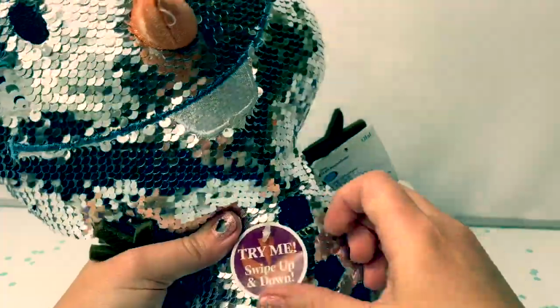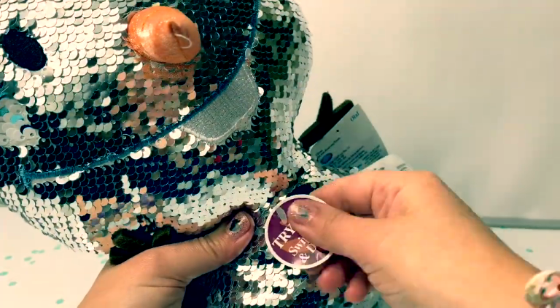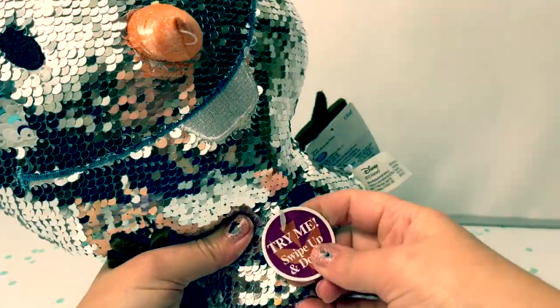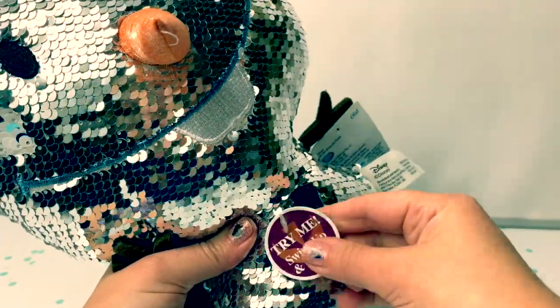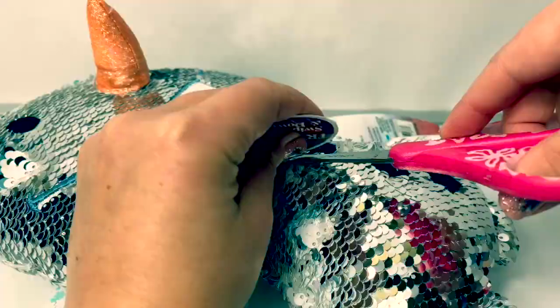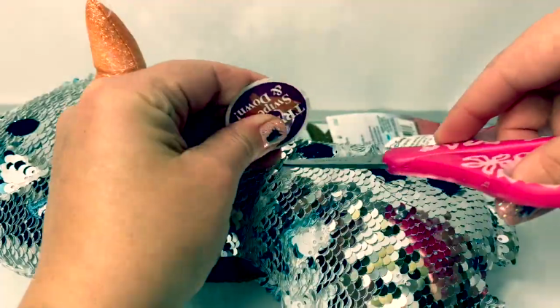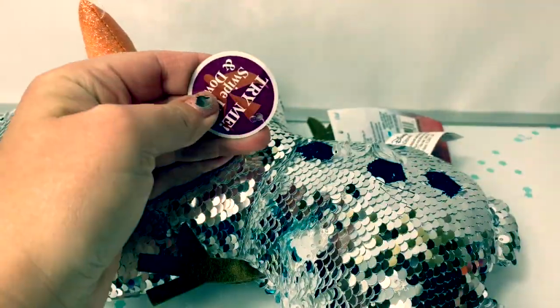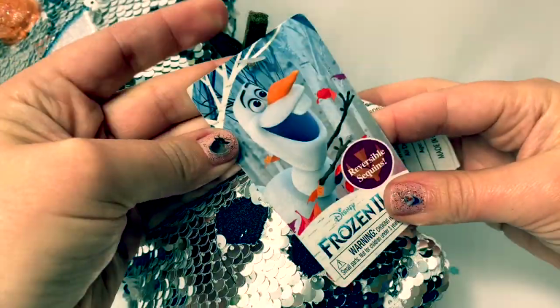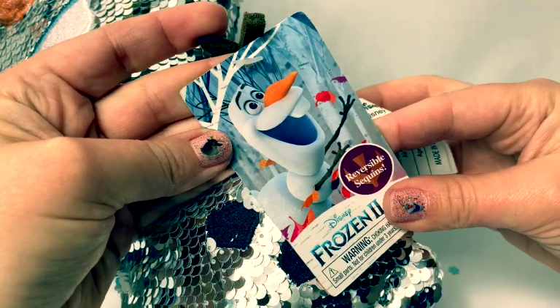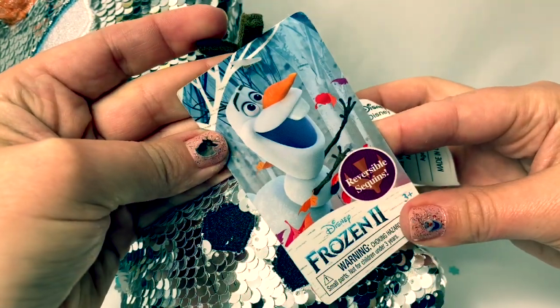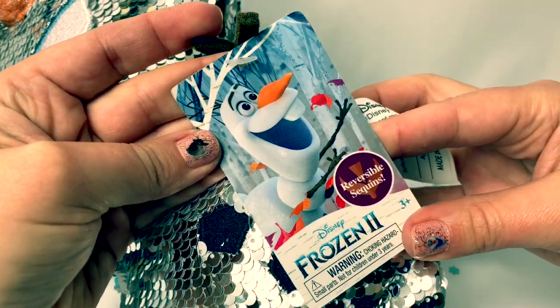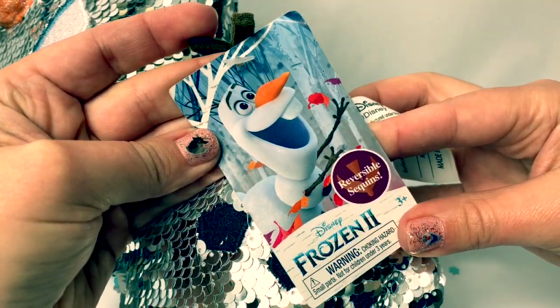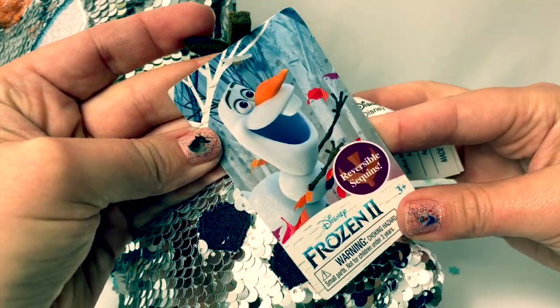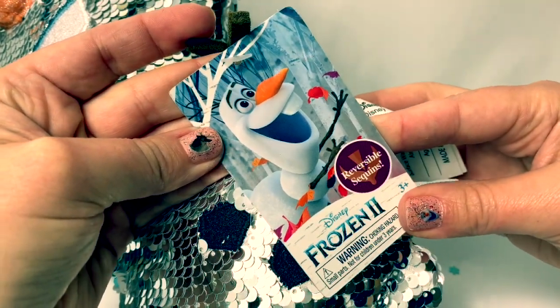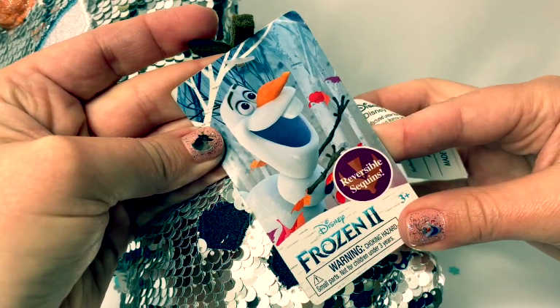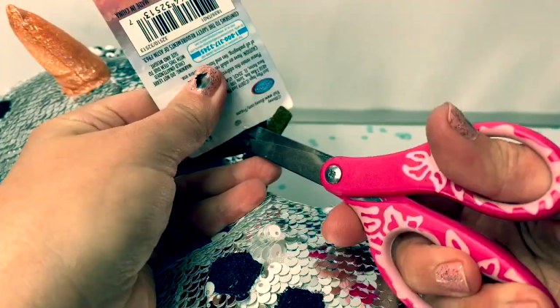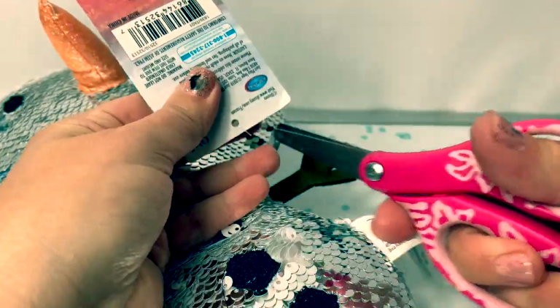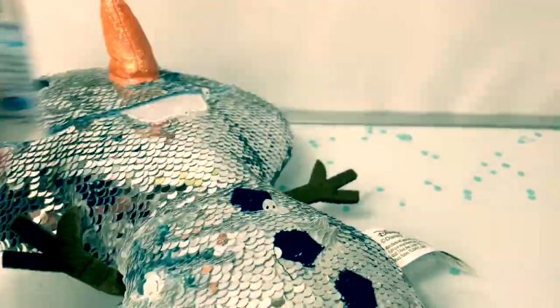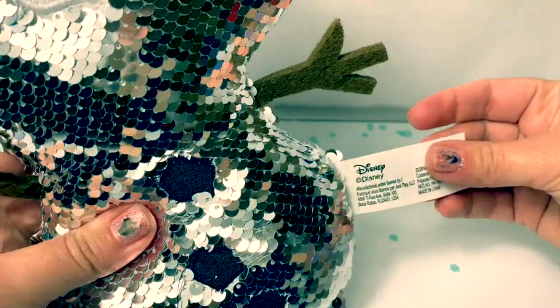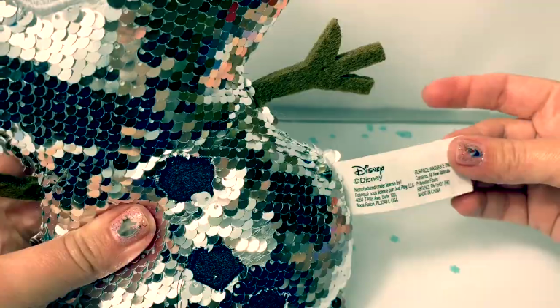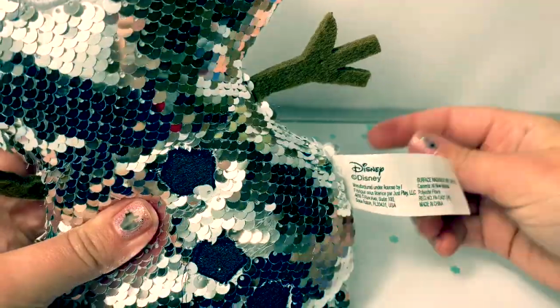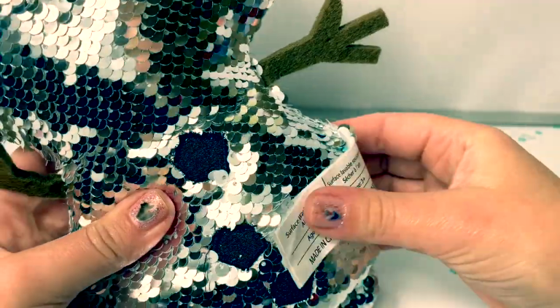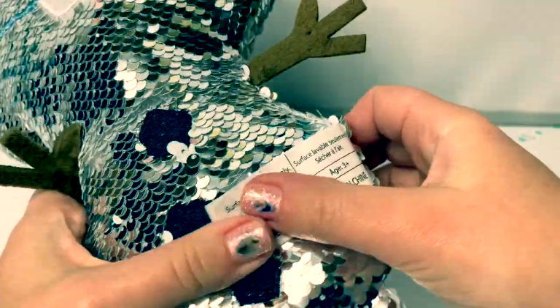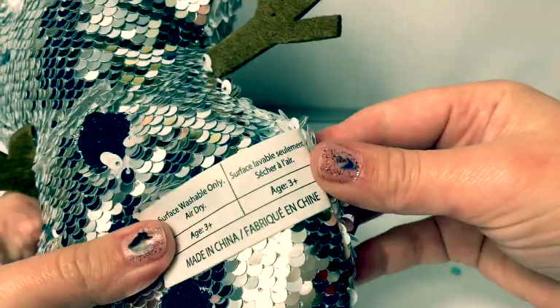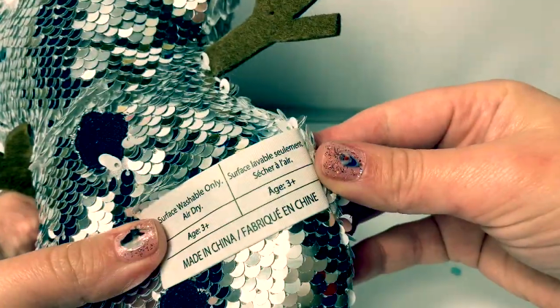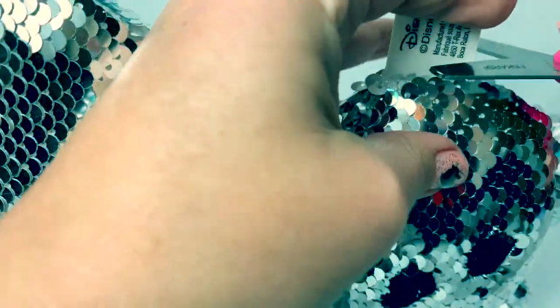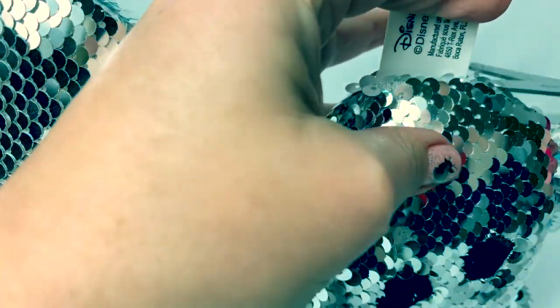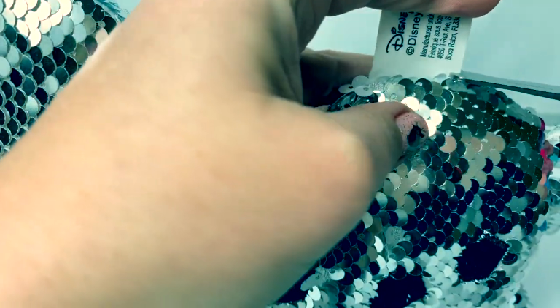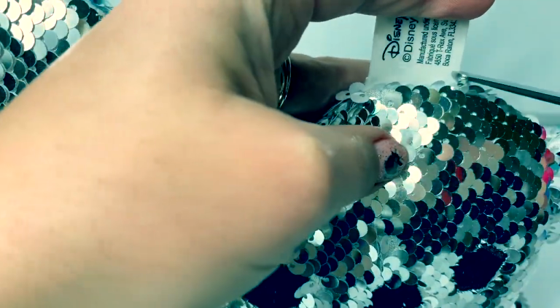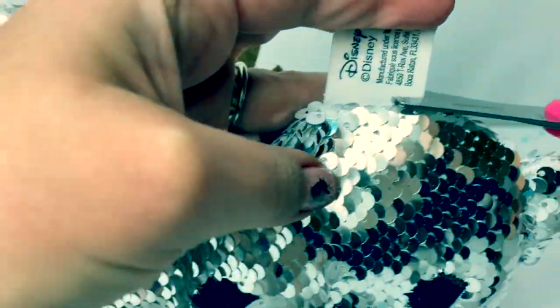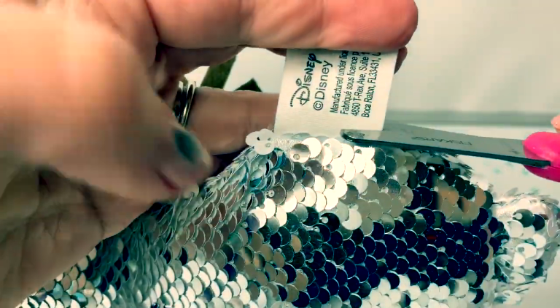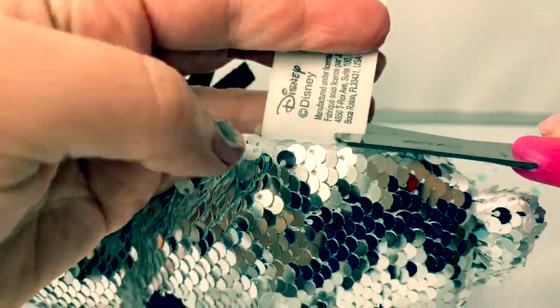Here, let's cut the tags off. This sticker is a really cute picture of Olaf. And there's a big tag here on the side. We'll cut this tag off too, nice and carefully.